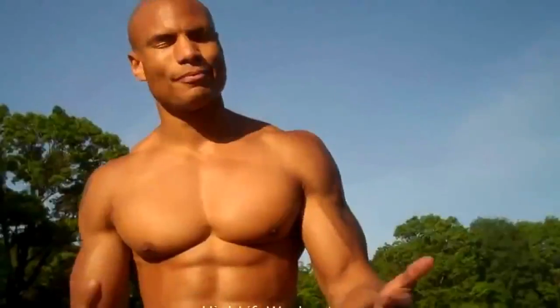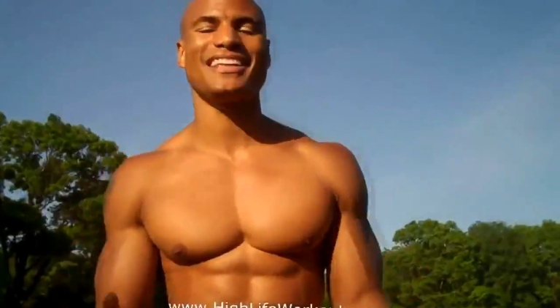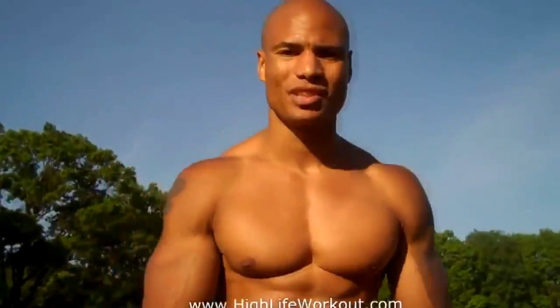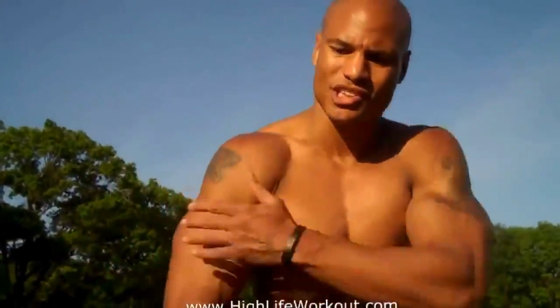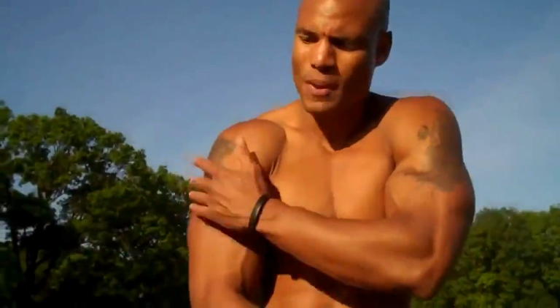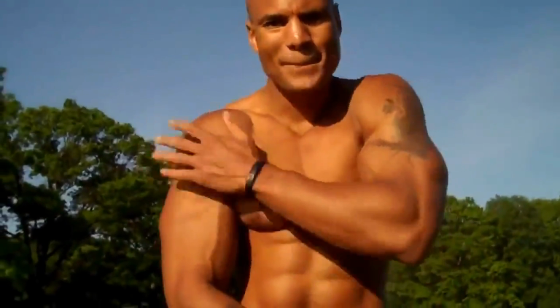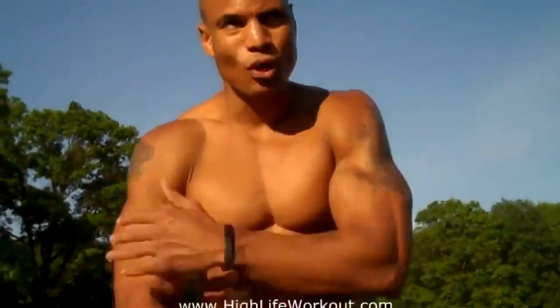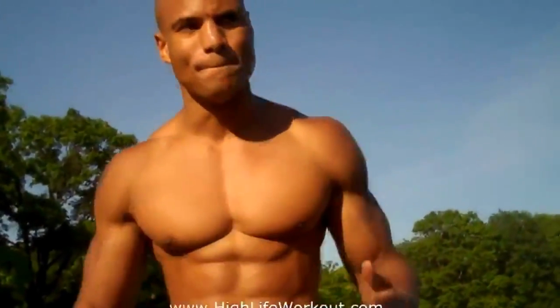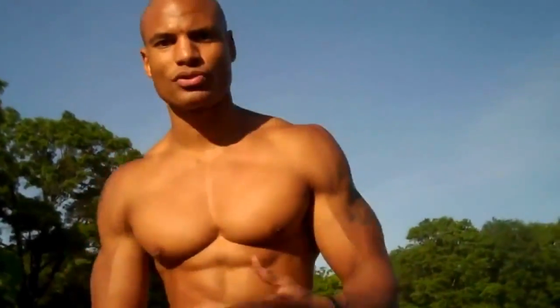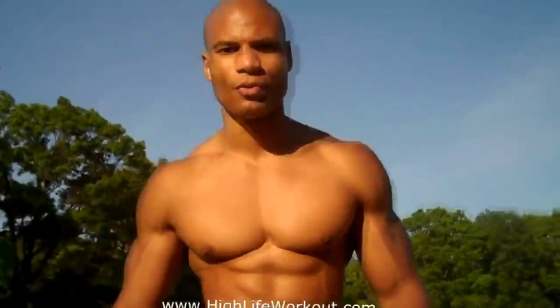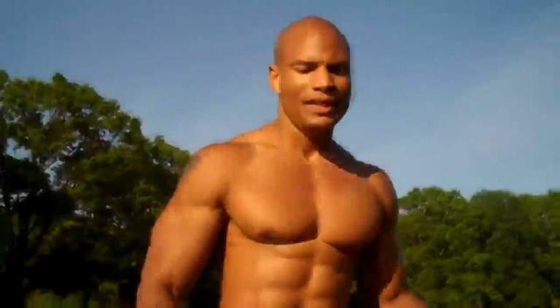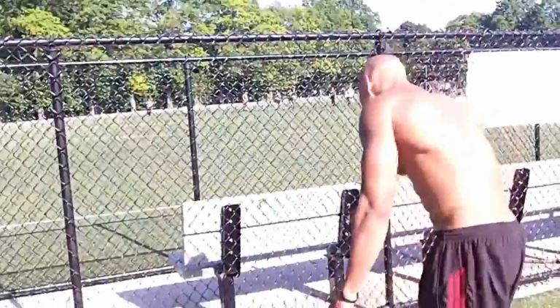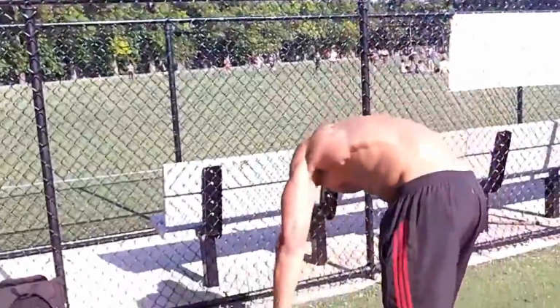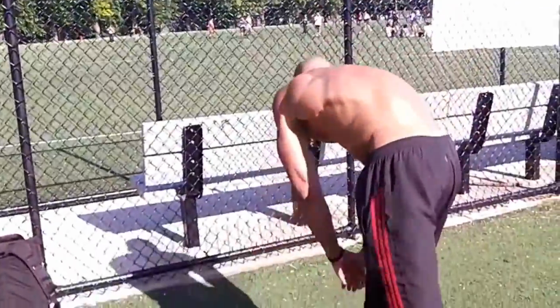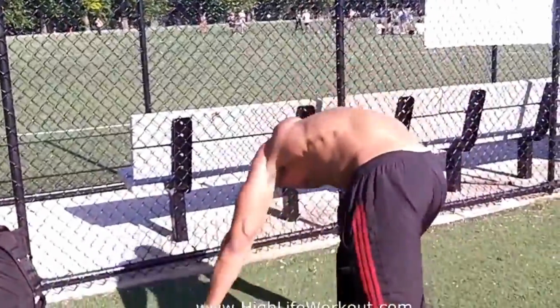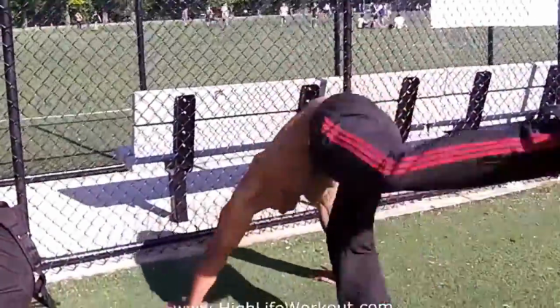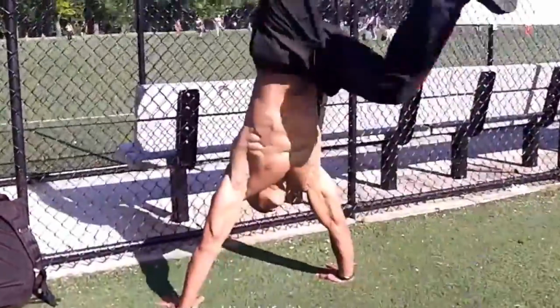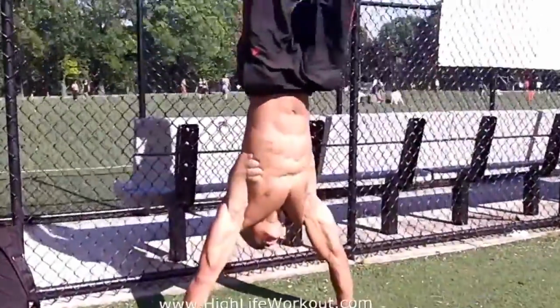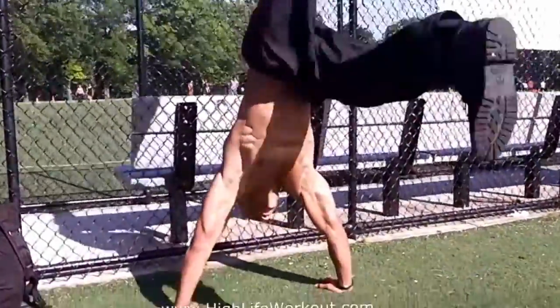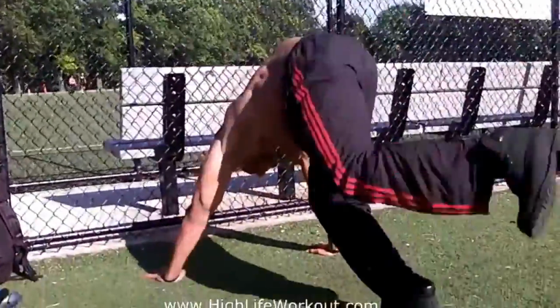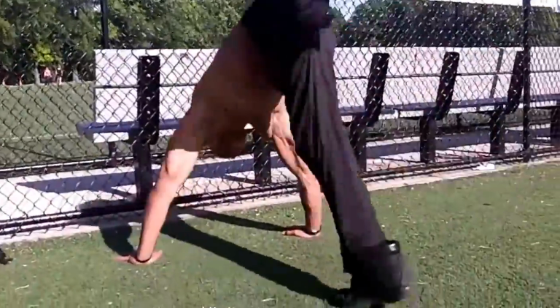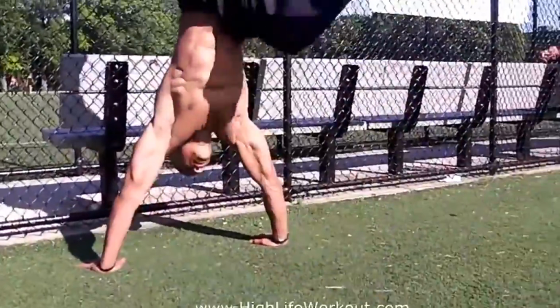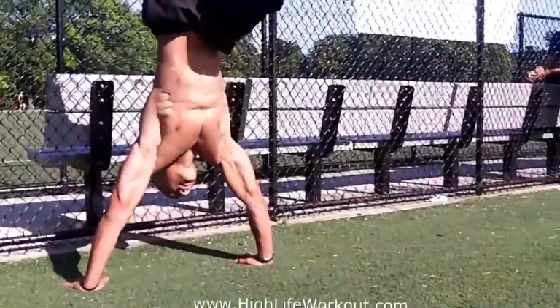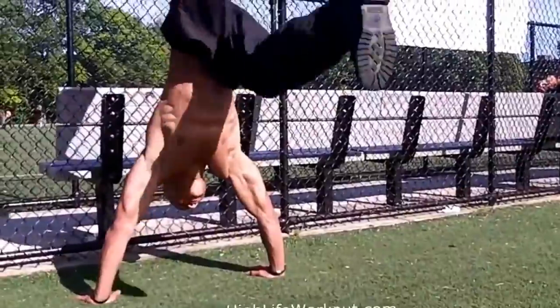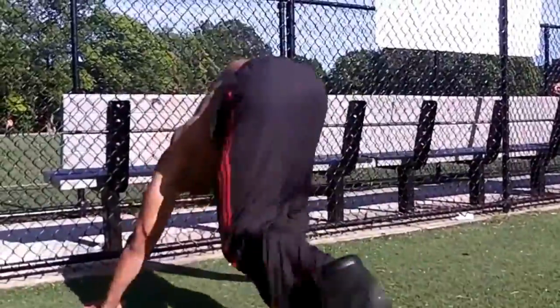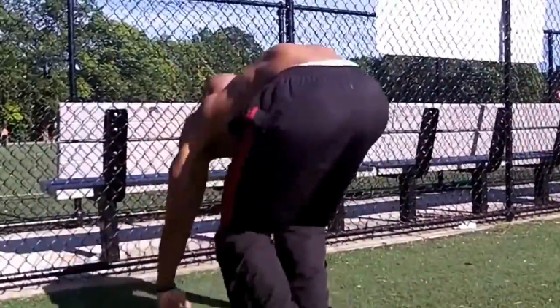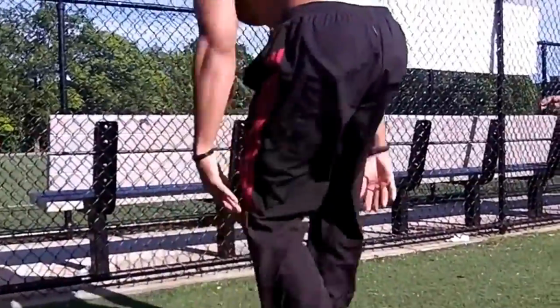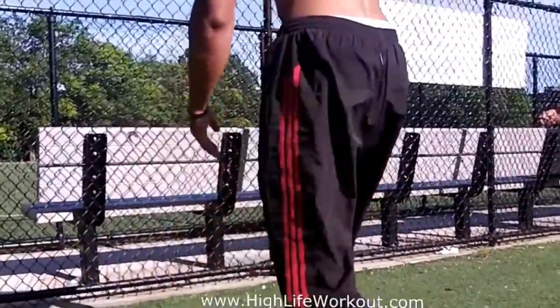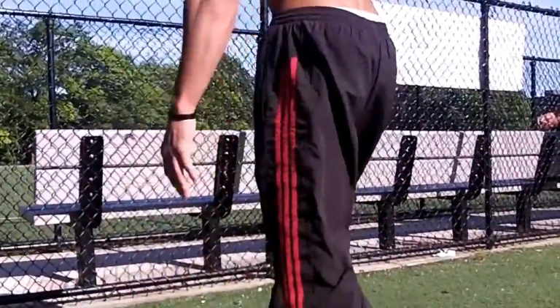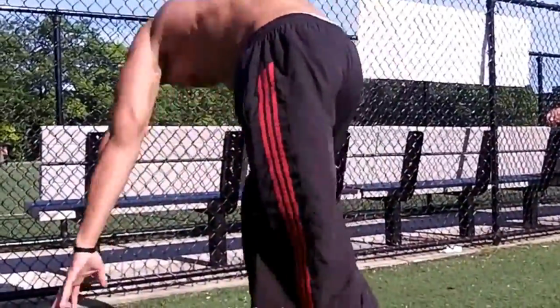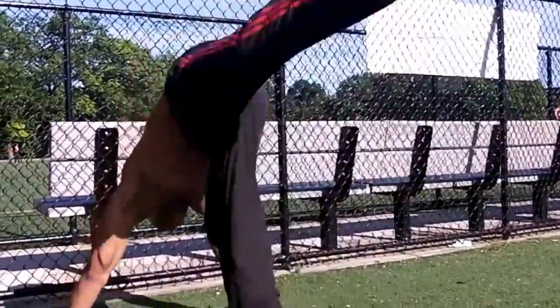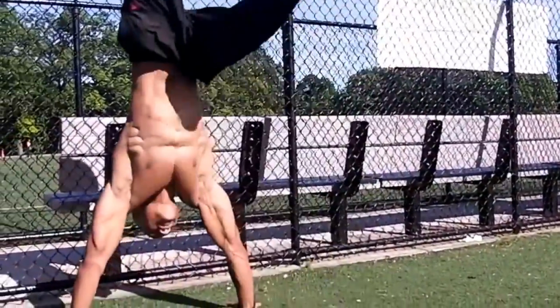We did handstand push-ups for the shoulders — build them shoulder boulders, you know. I'm doing a freestanding one.